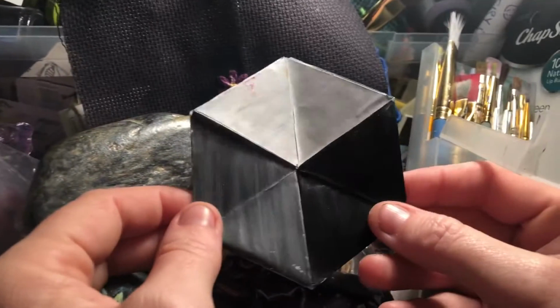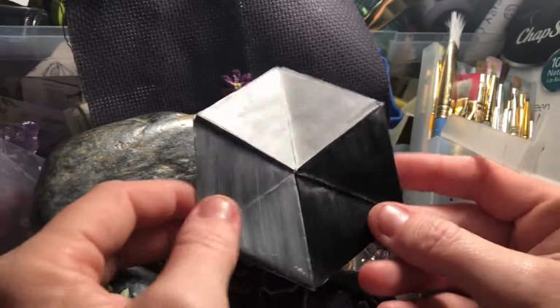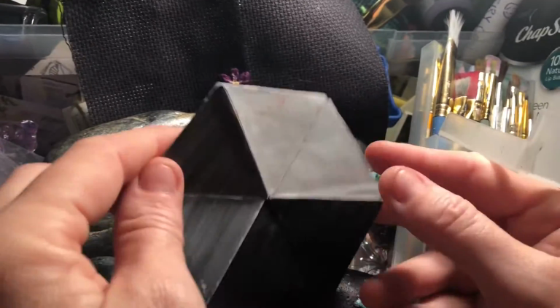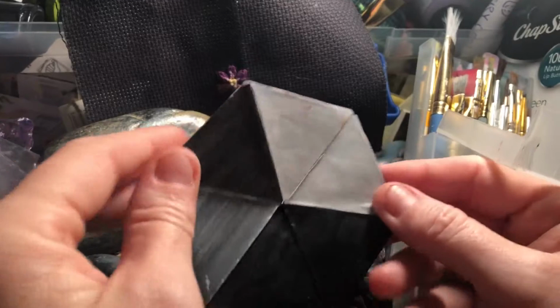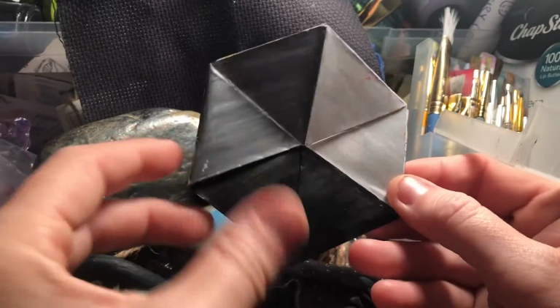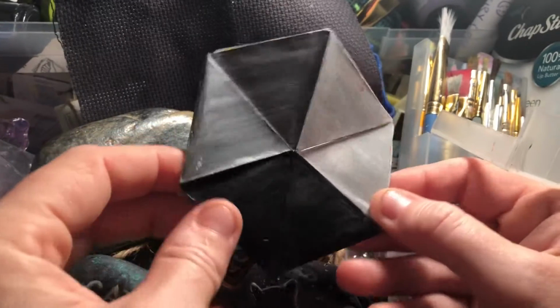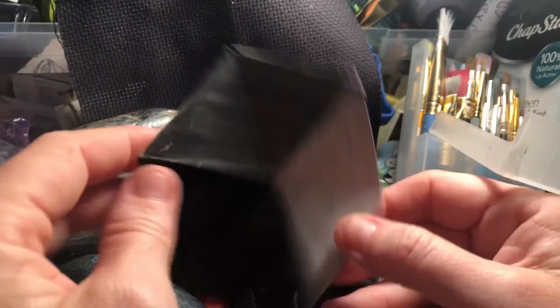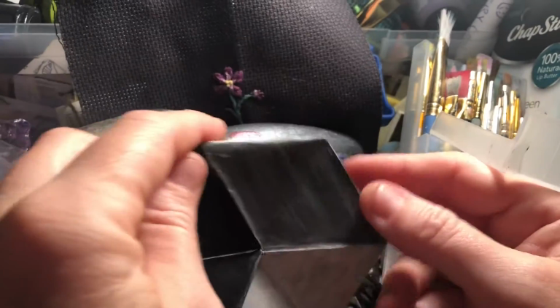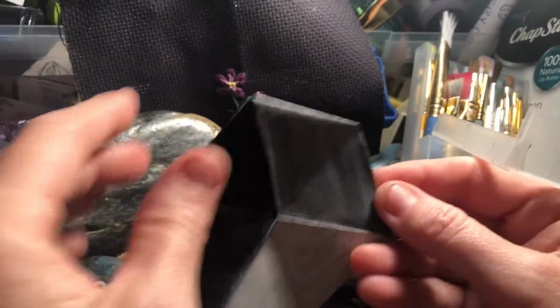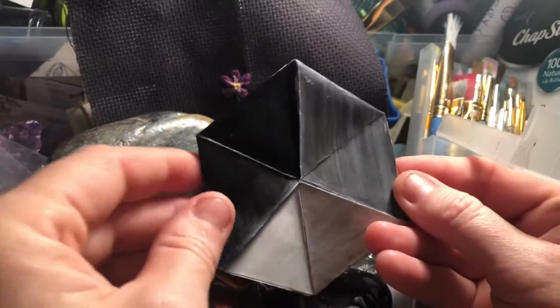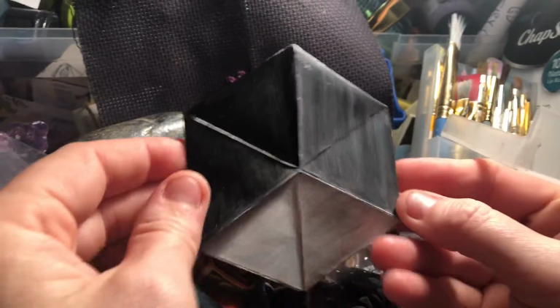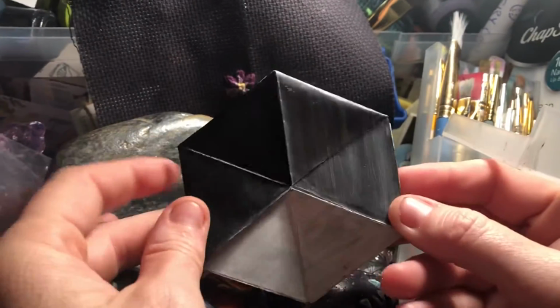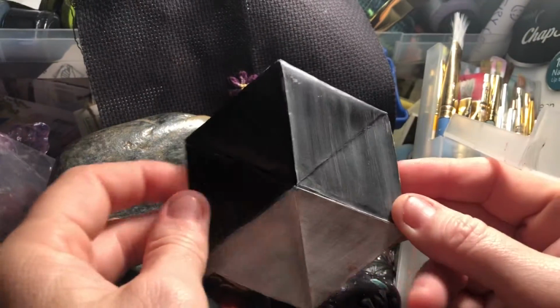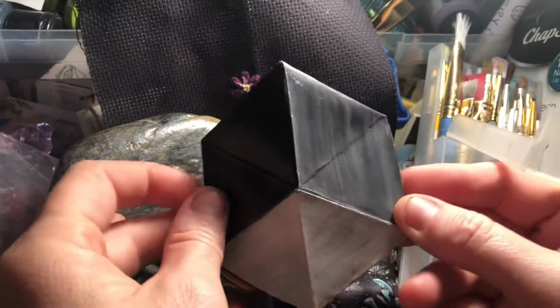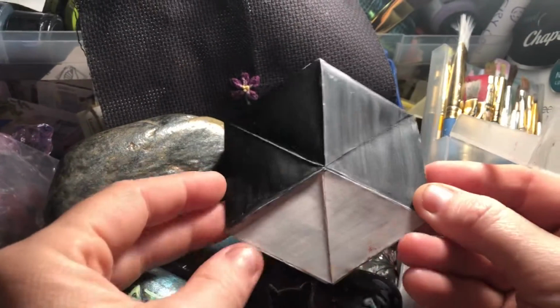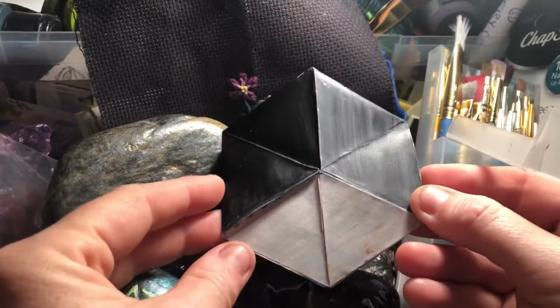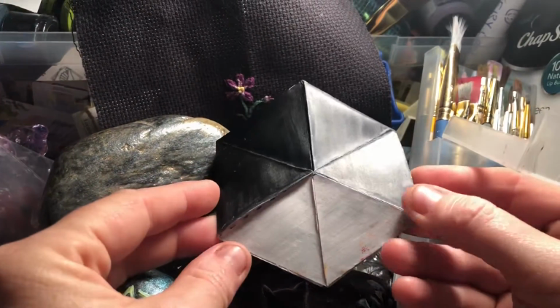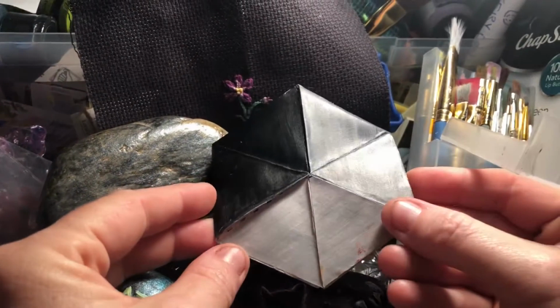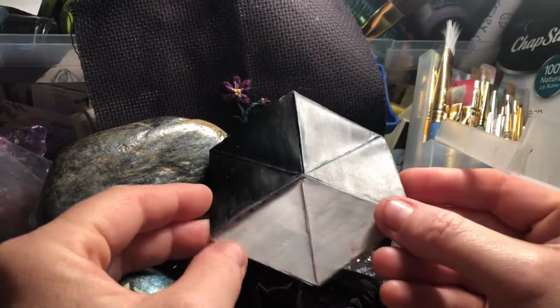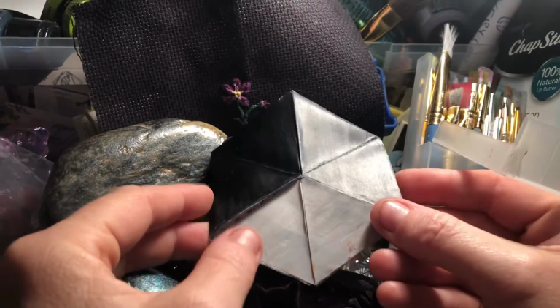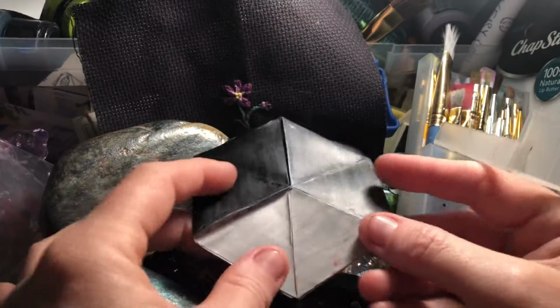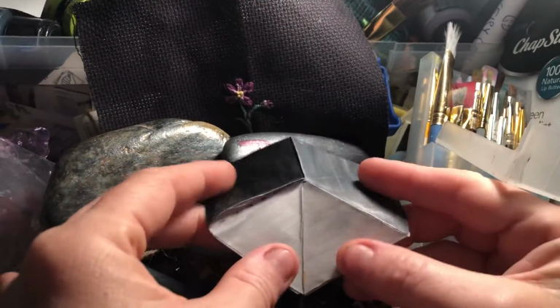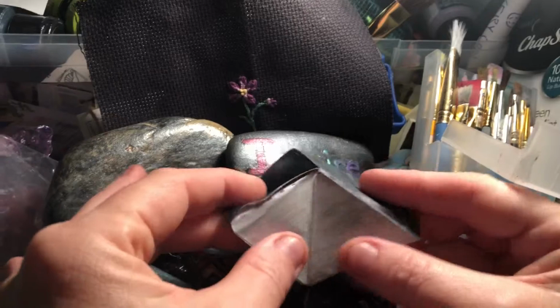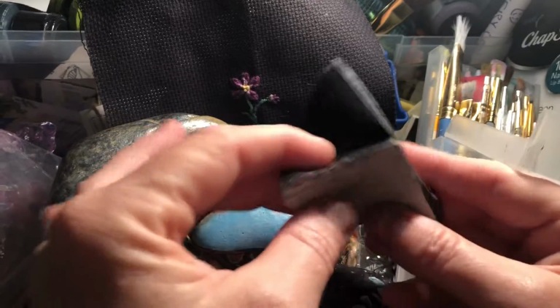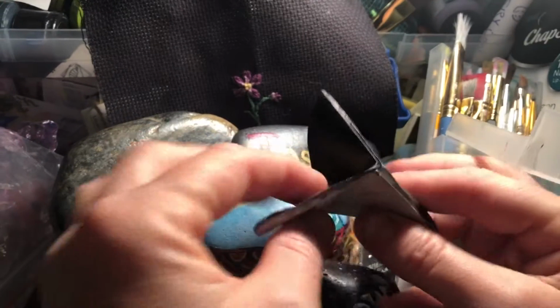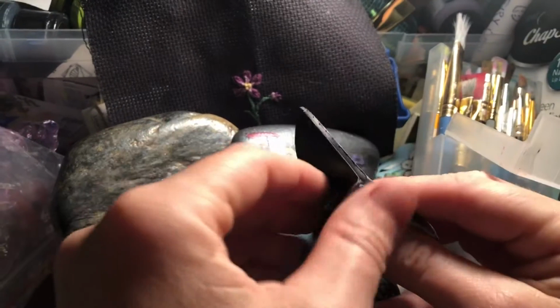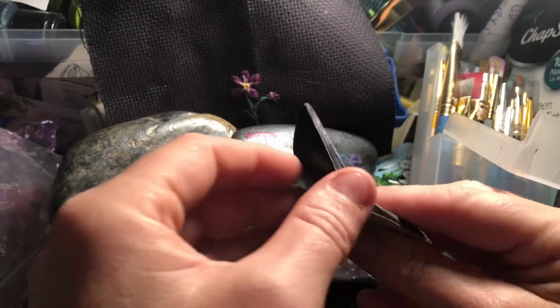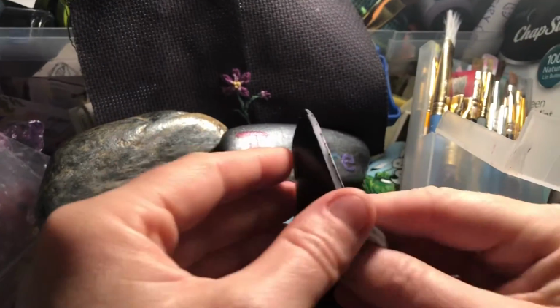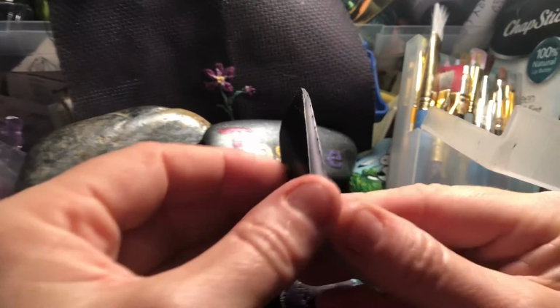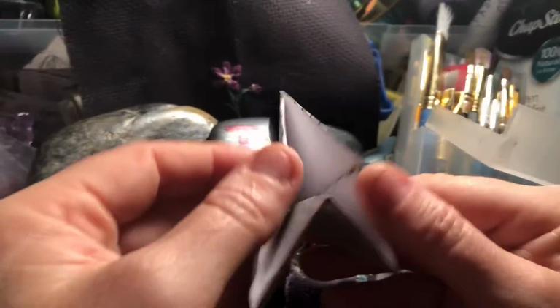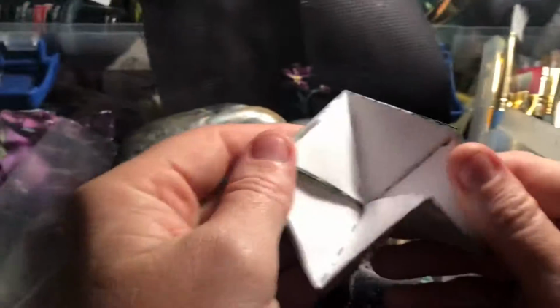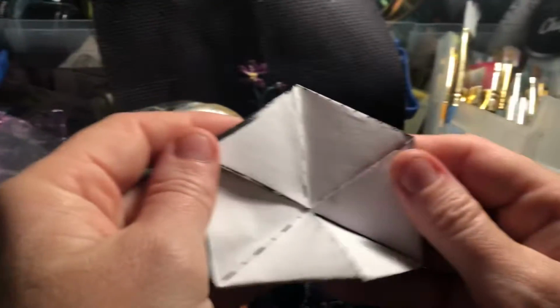Anyway, we'd like you to see our Hexaflexagon thingy. Thingy — that's a scientific term. Thingy!